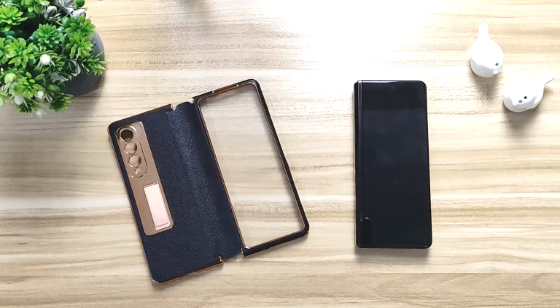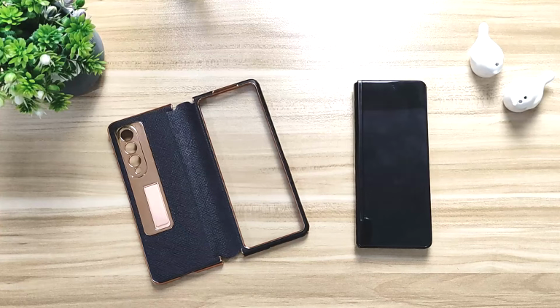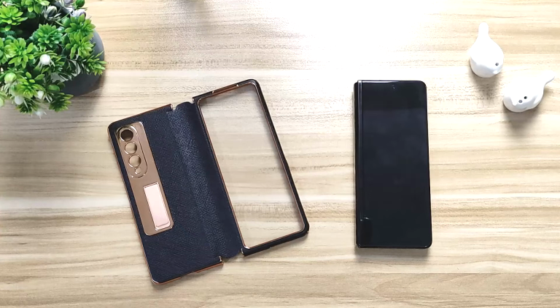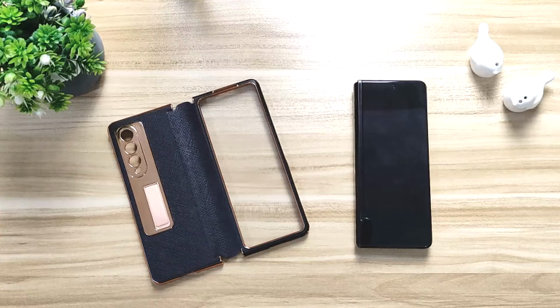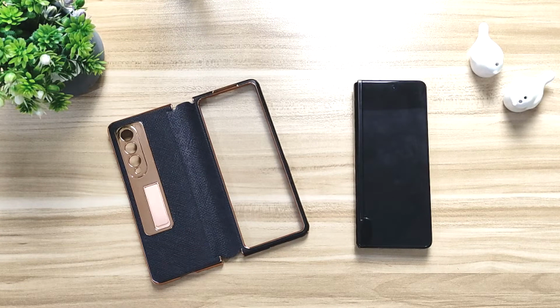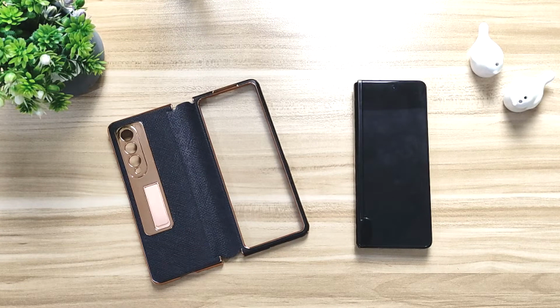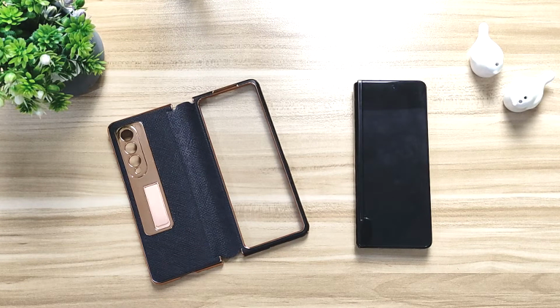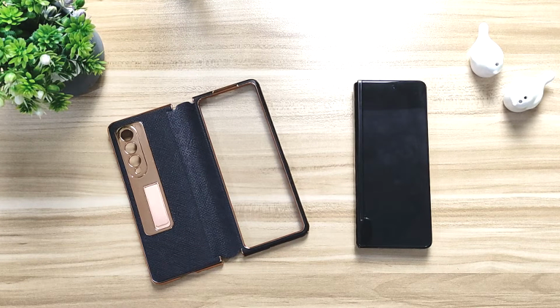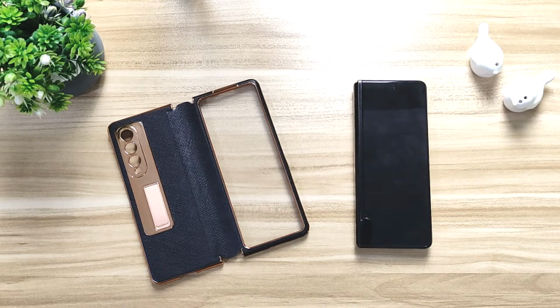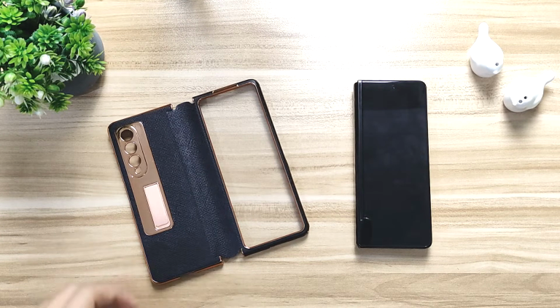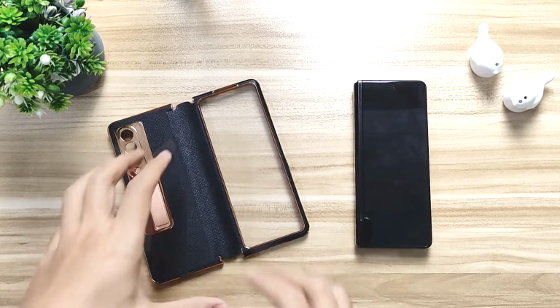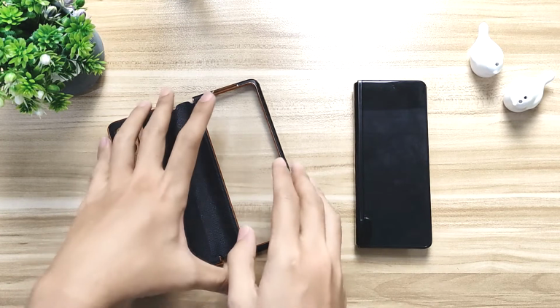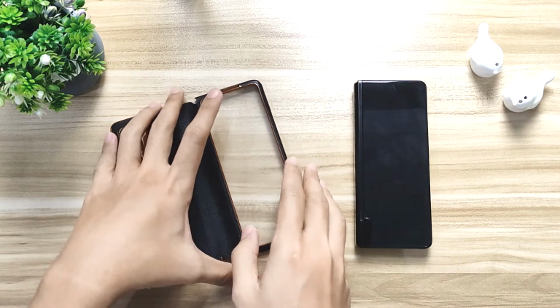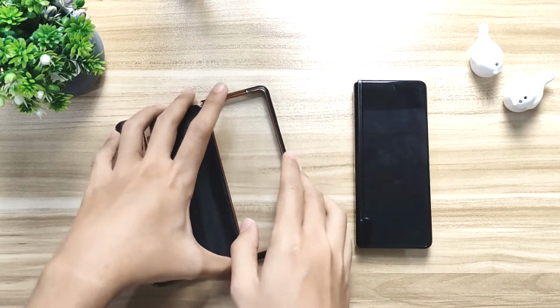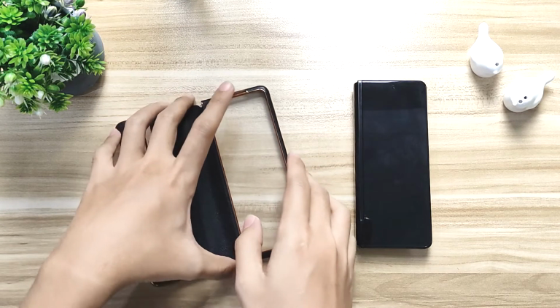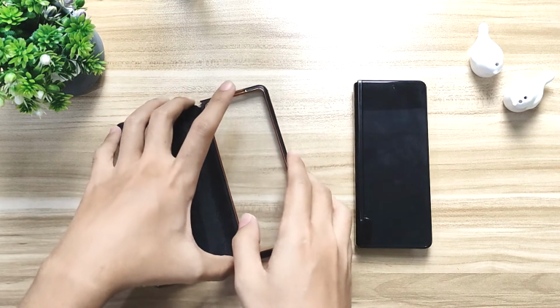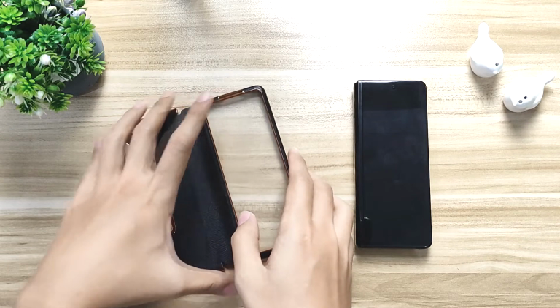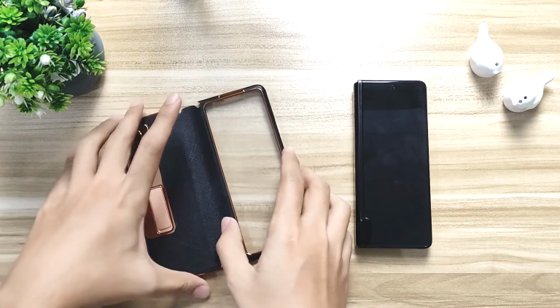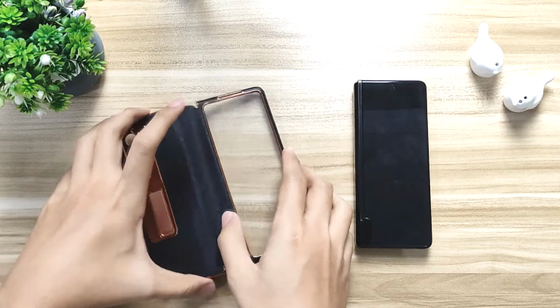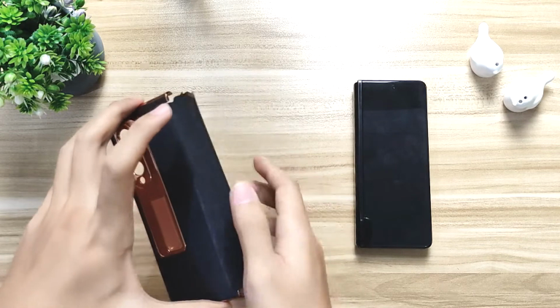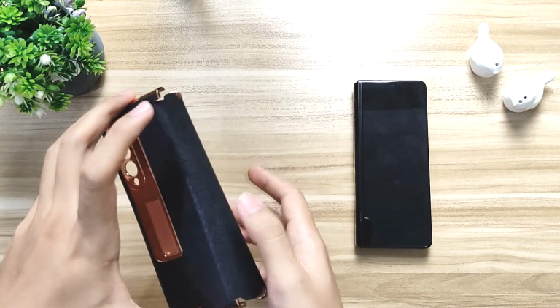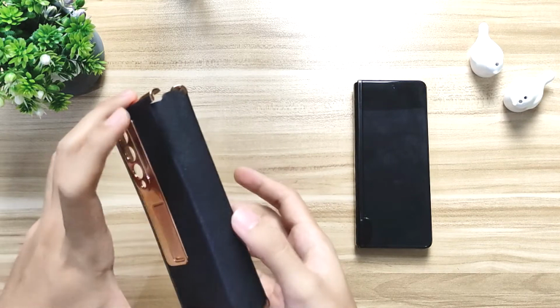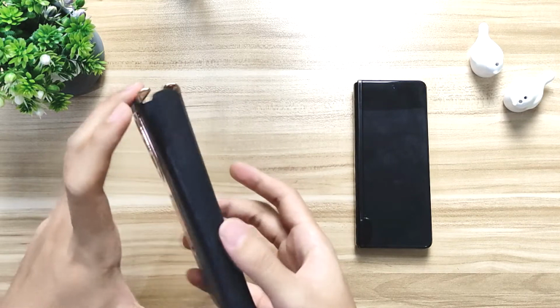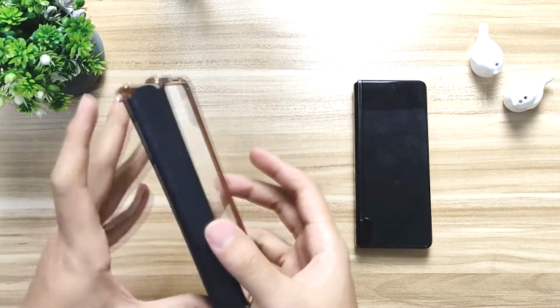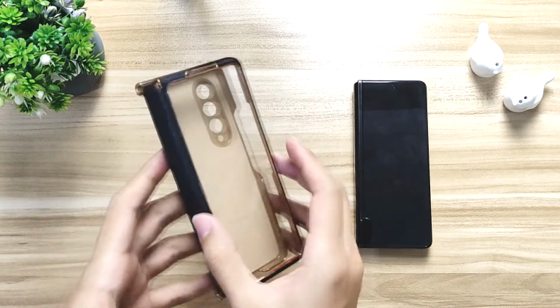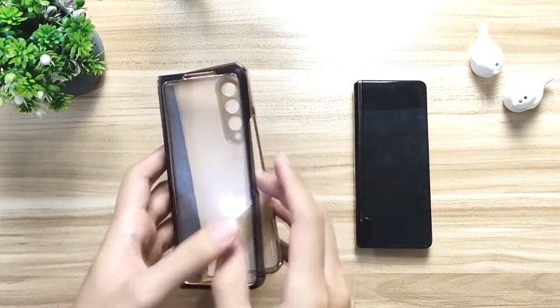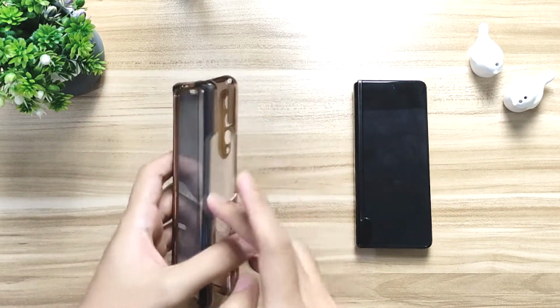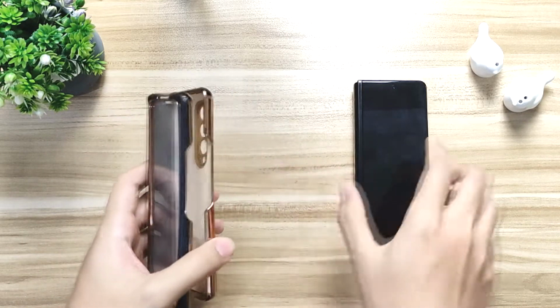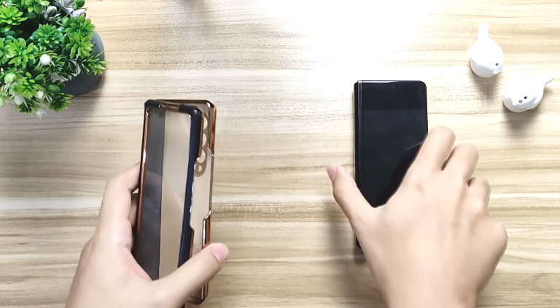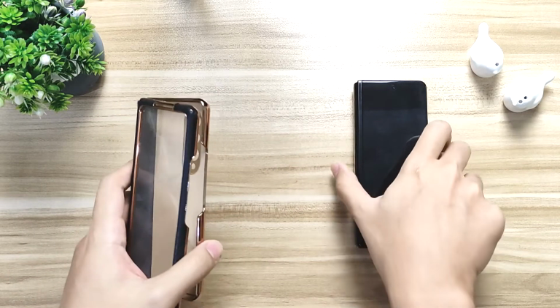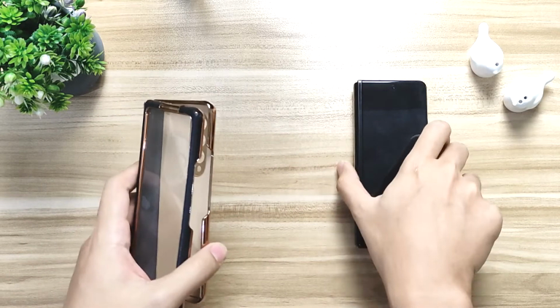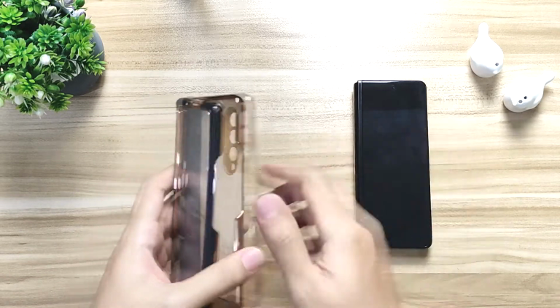What is it? This is Shady Tech, and in this video I'm gonna show you guys one of the best and also the most affordable cheap kind of case for the Samsung Fold 3.